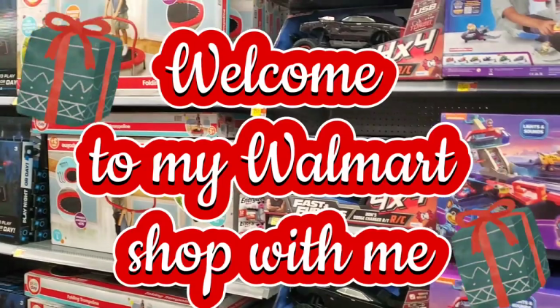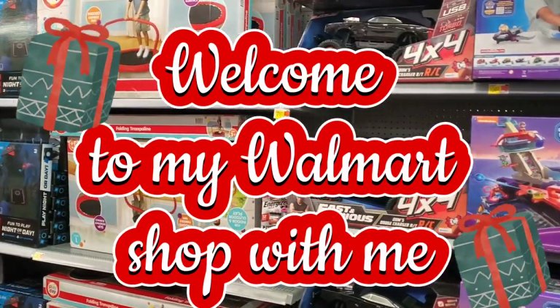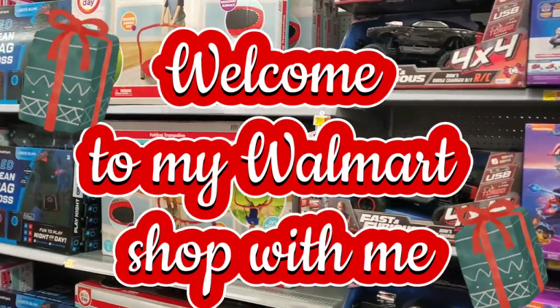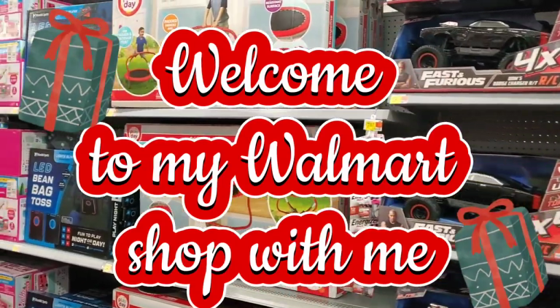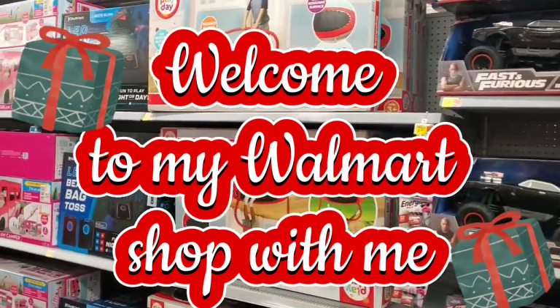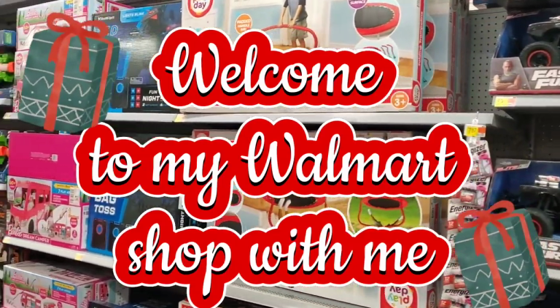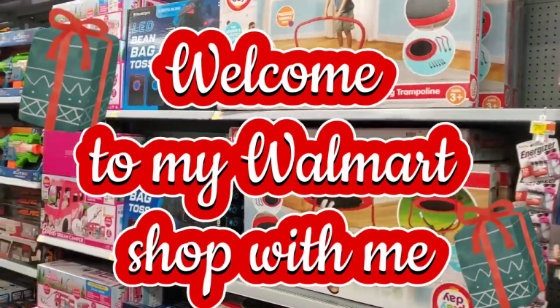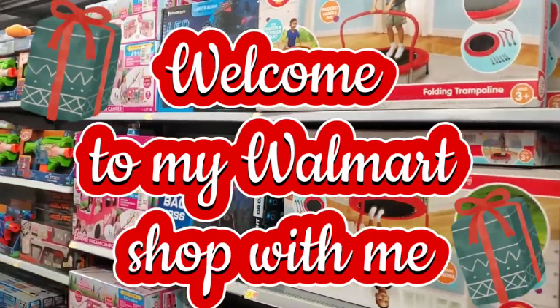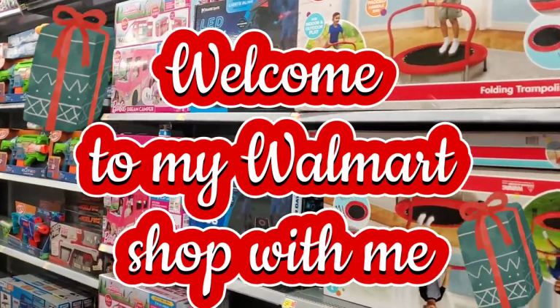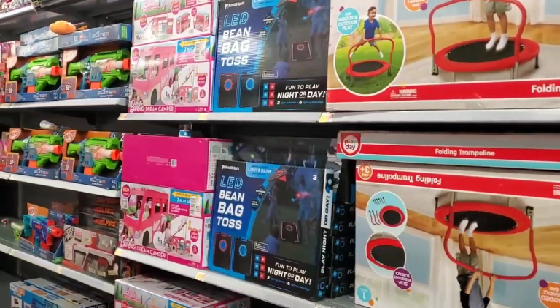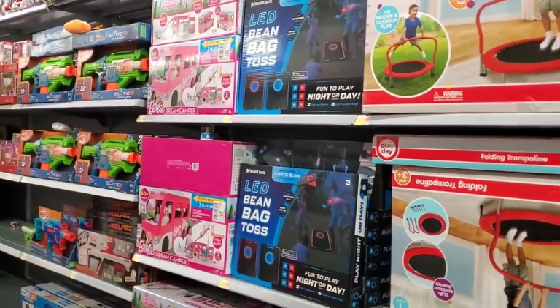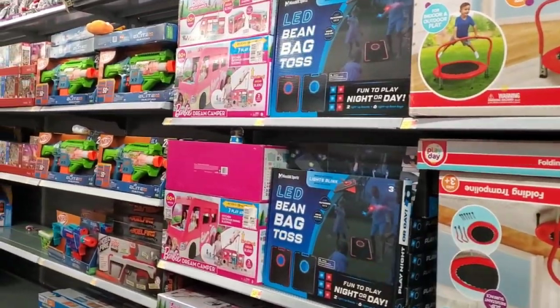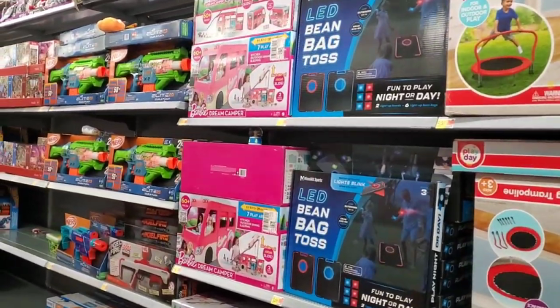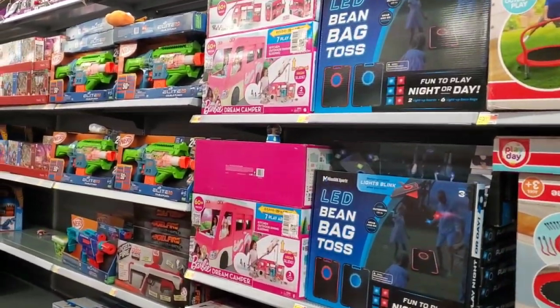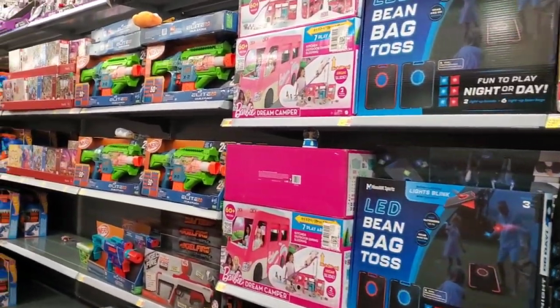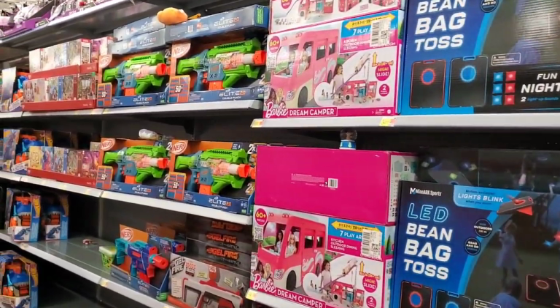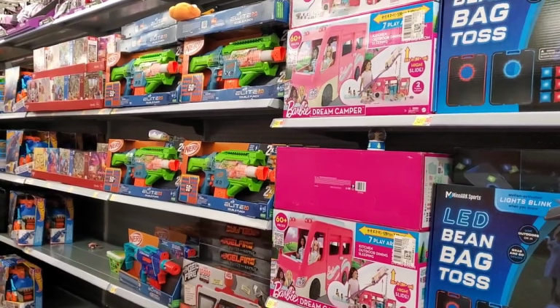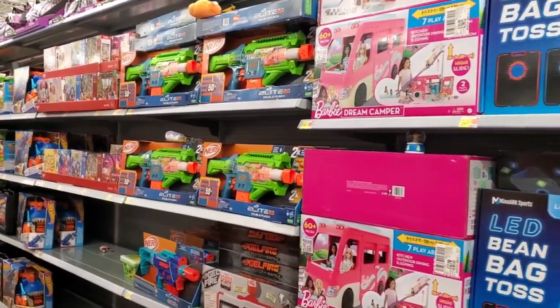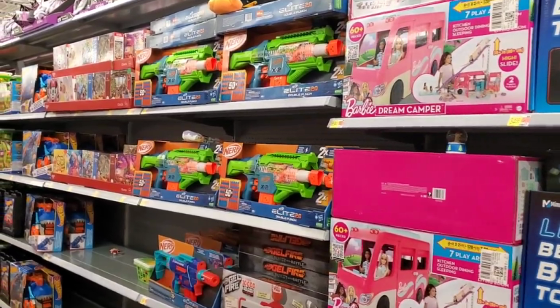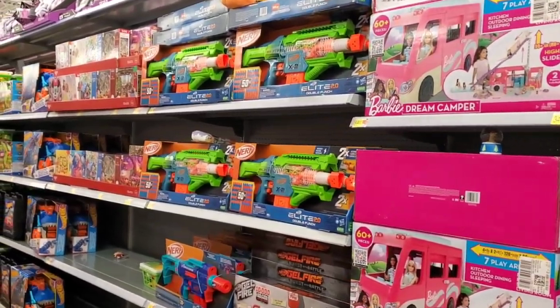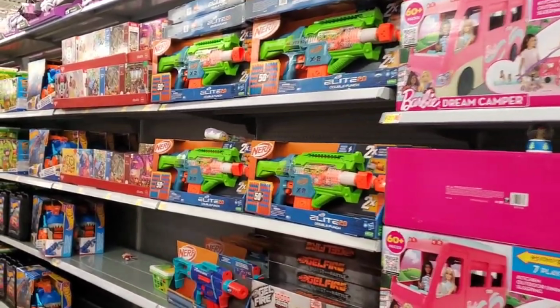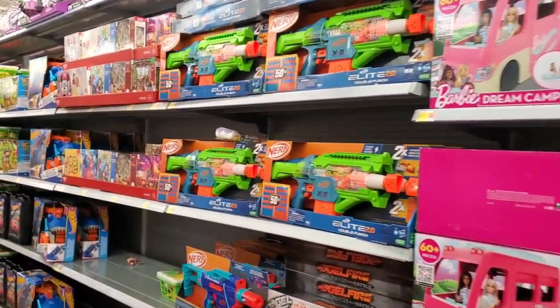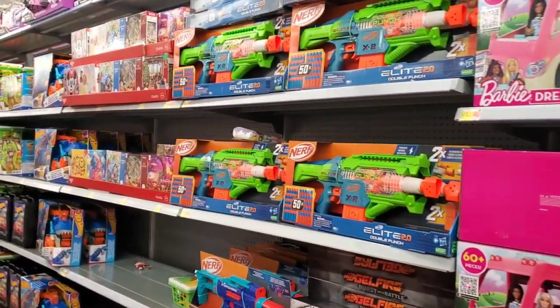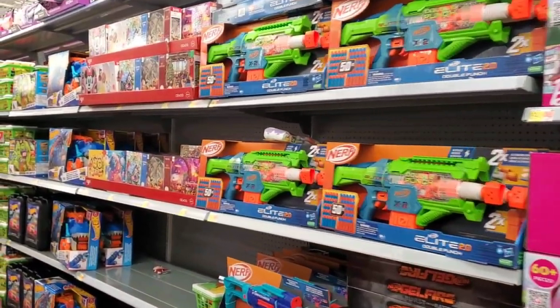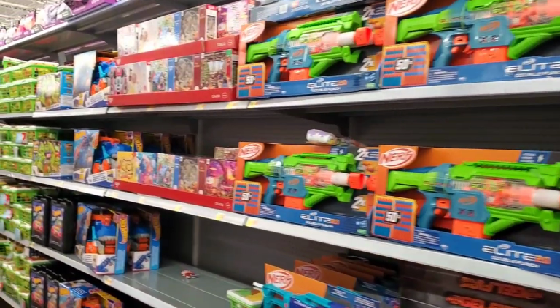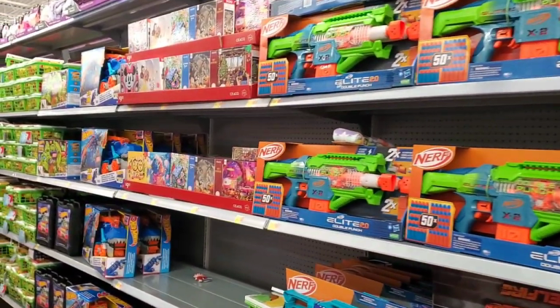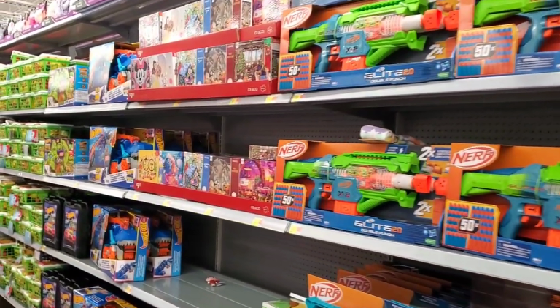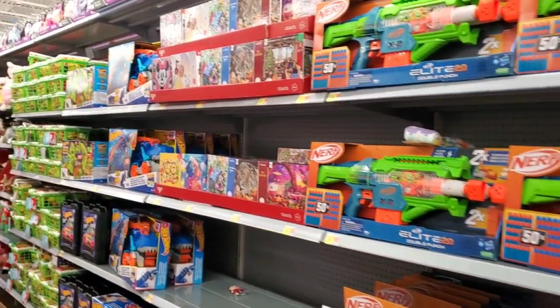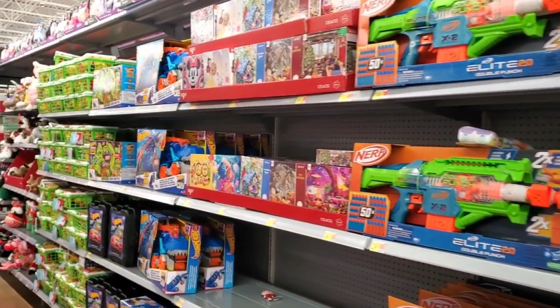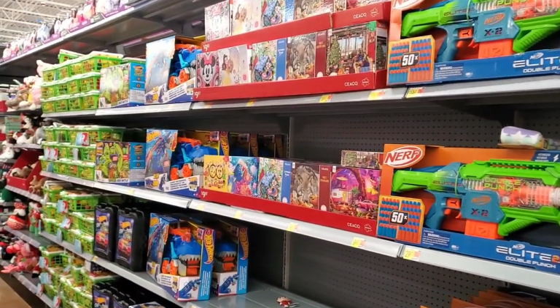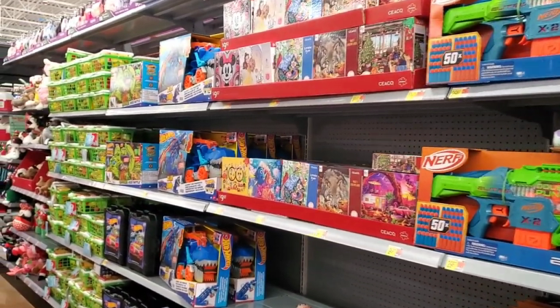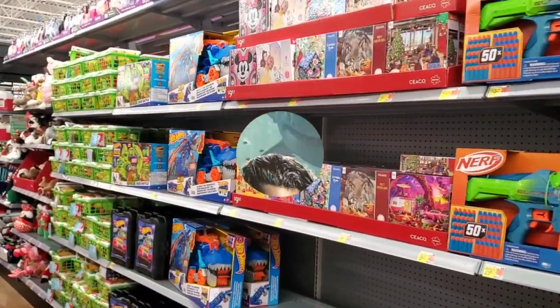I'm at Walmart right now and I'm going to show you some of the hot toys of this season for 2023. I hope you can find some goodies. Let's jump right in.